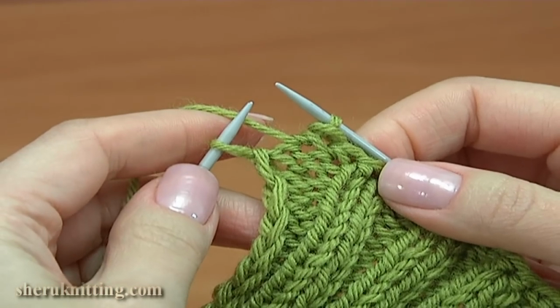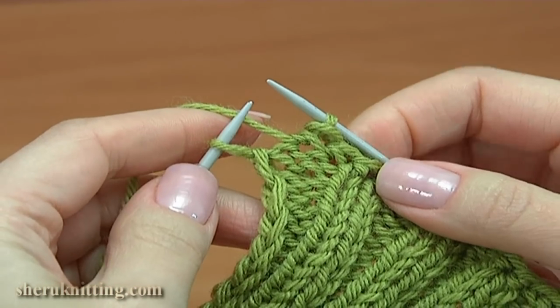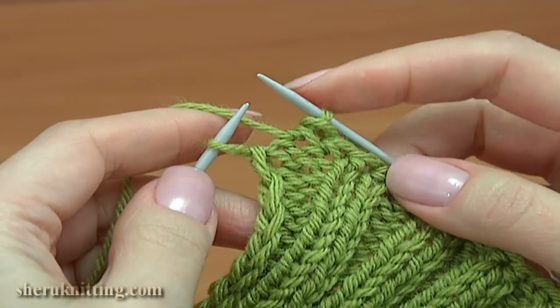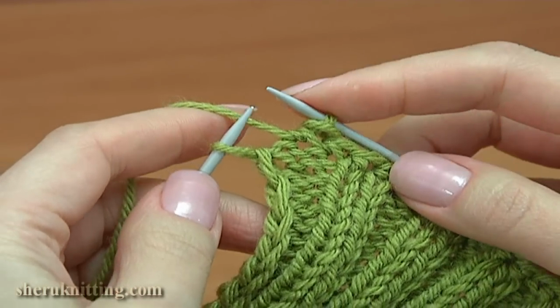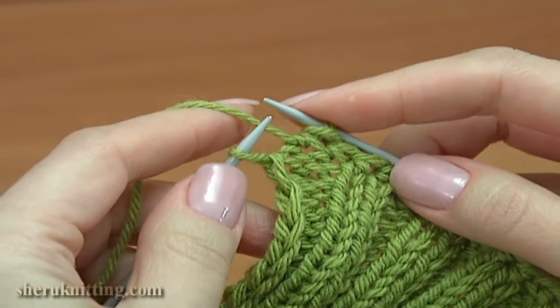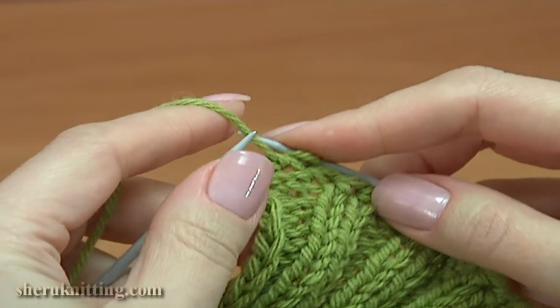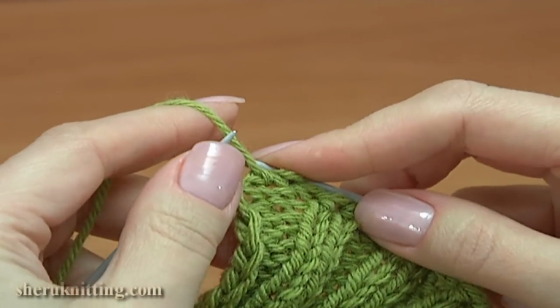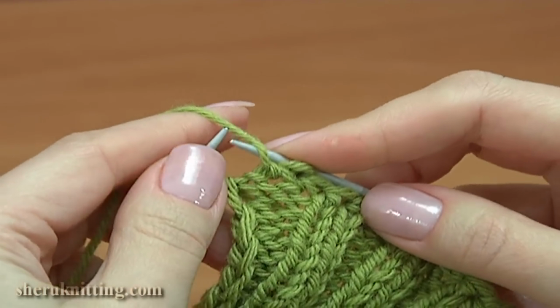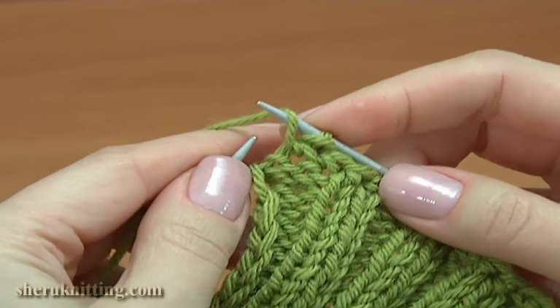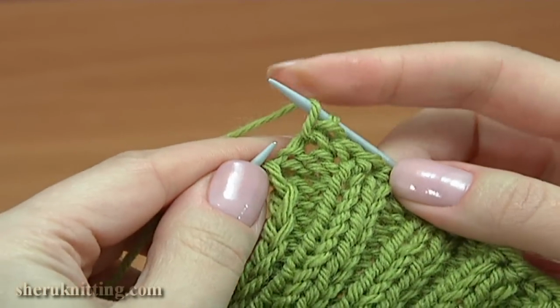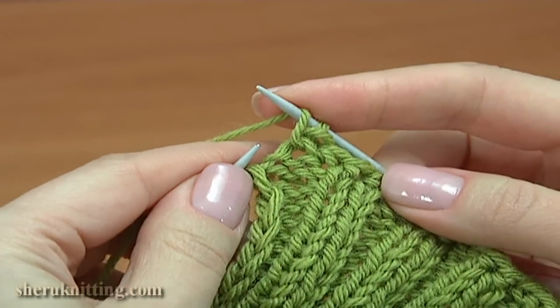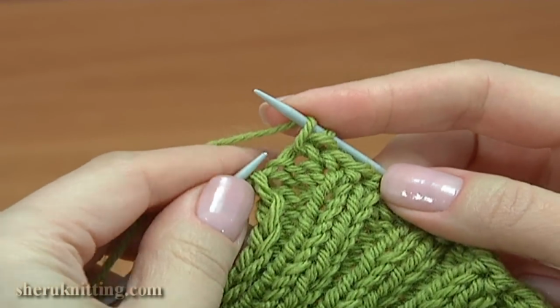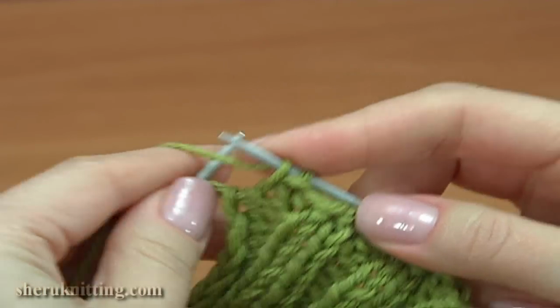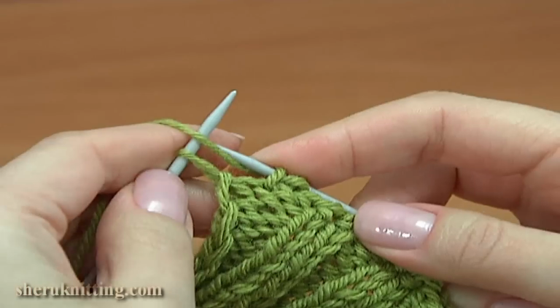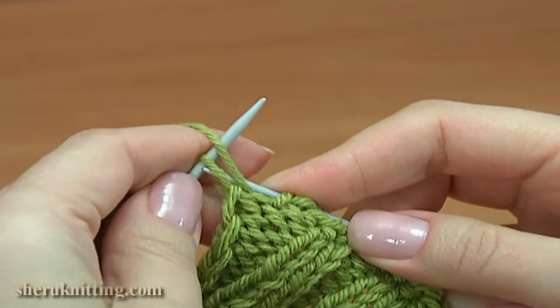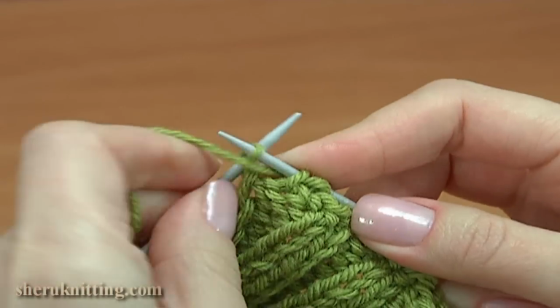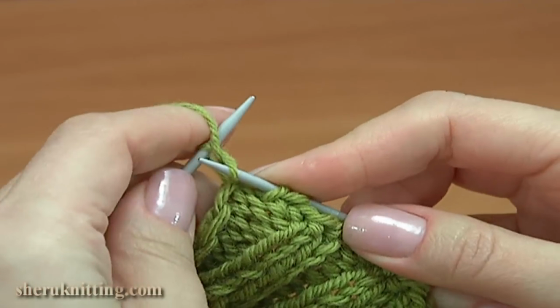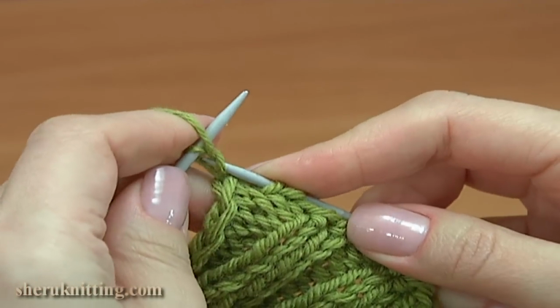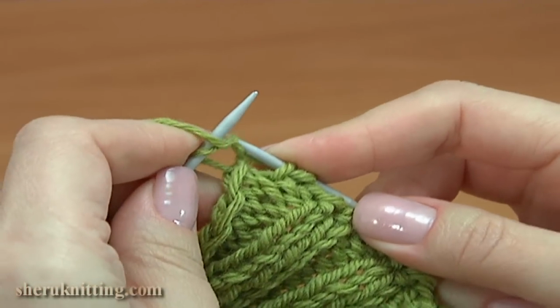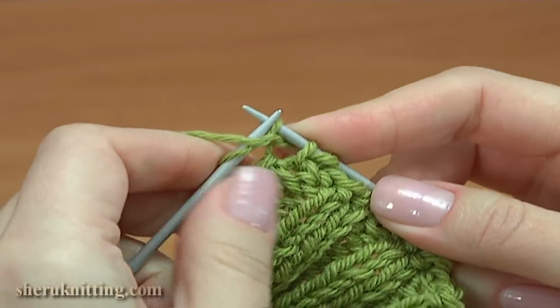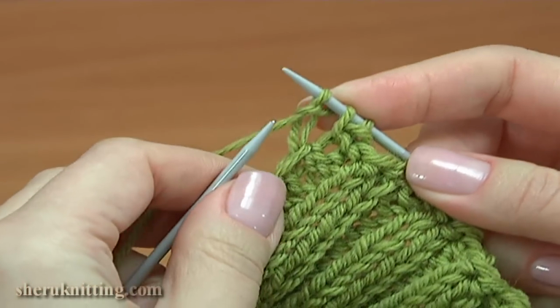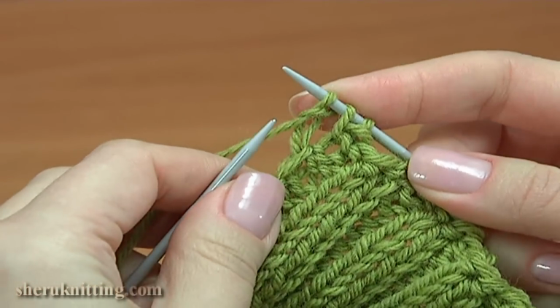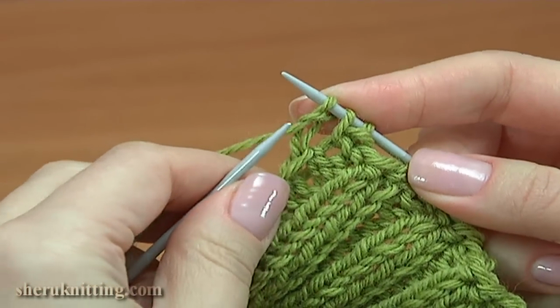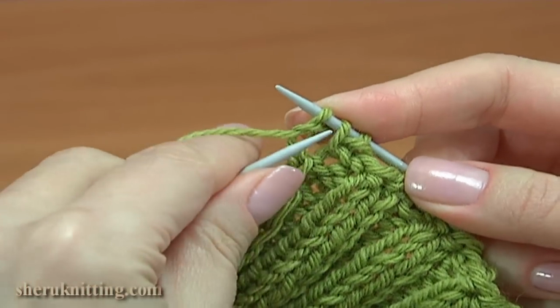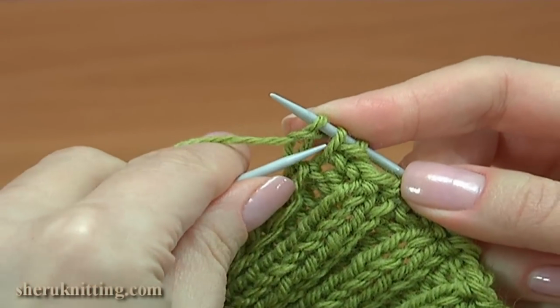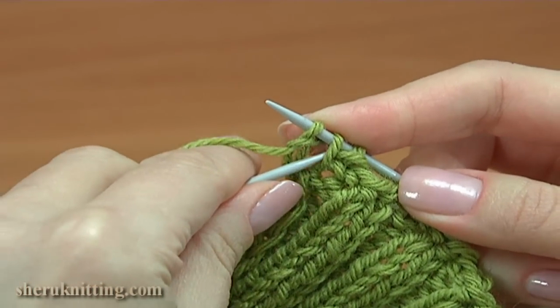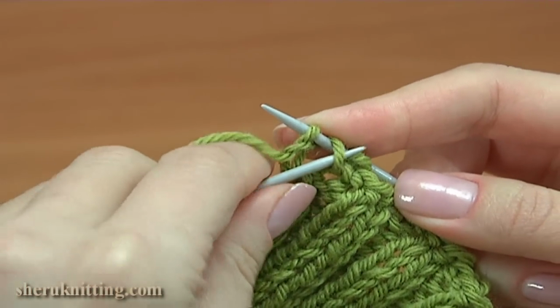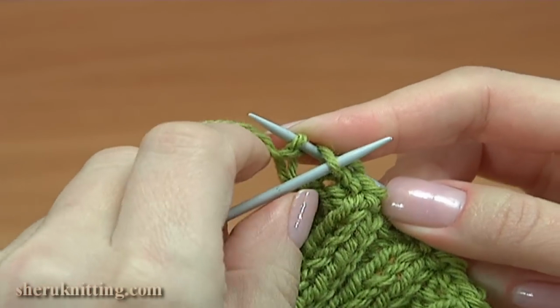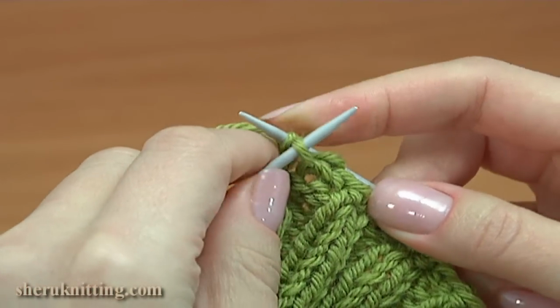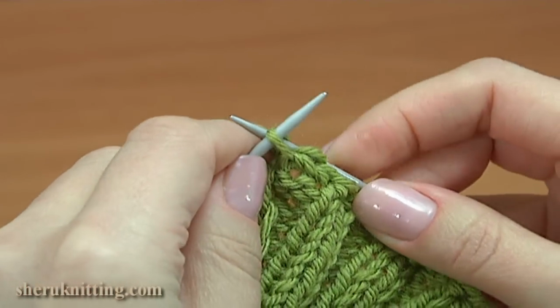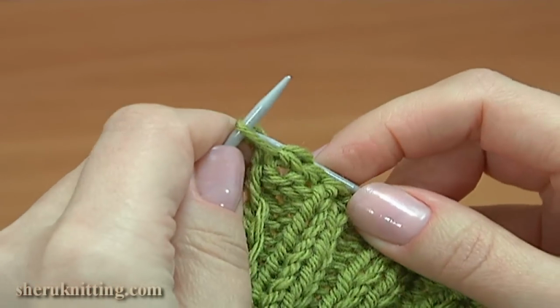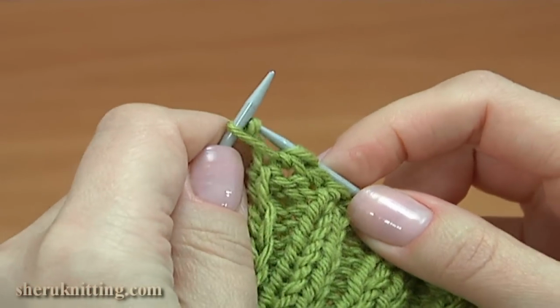Yarn over the needle, purl one, take the yarn over, pull it through, take the previous stitch, pull it through.